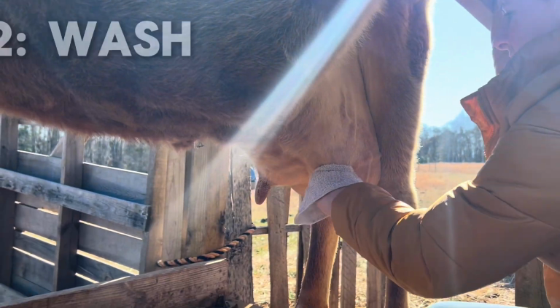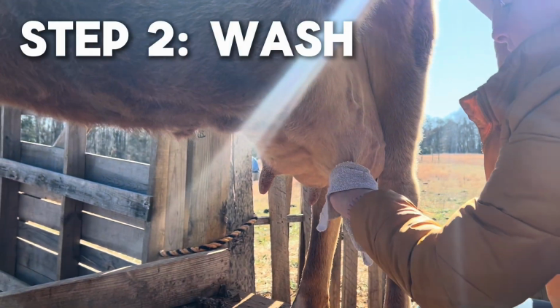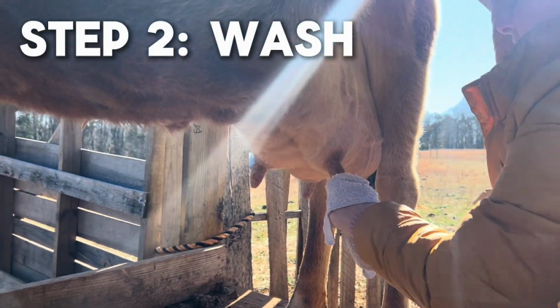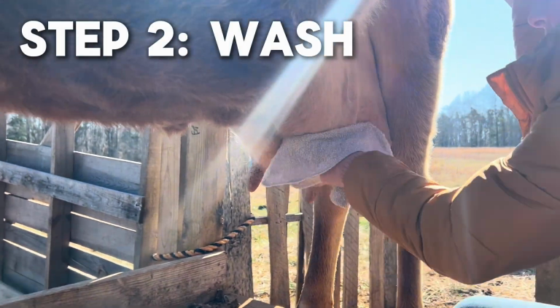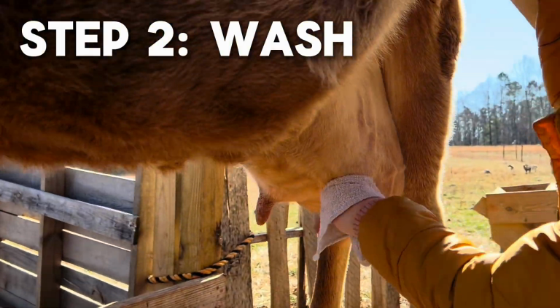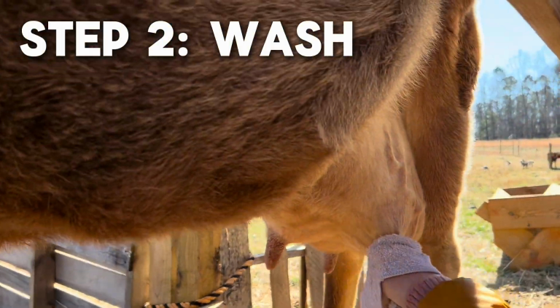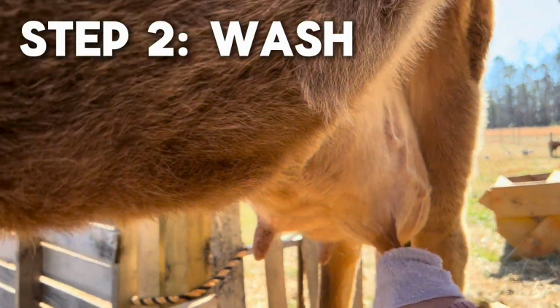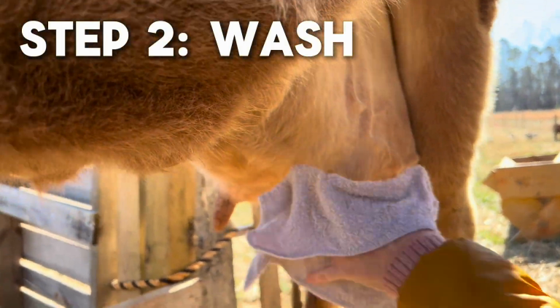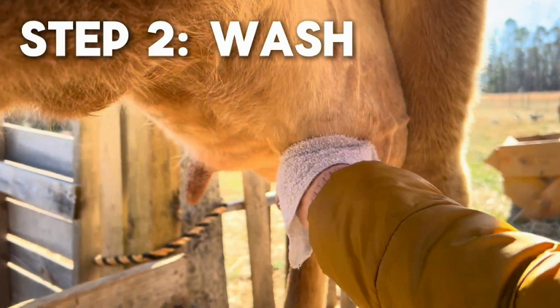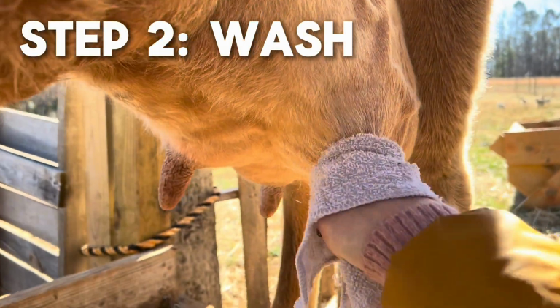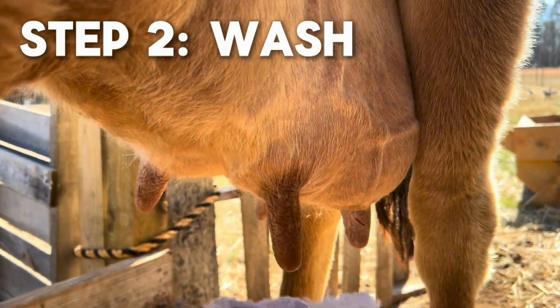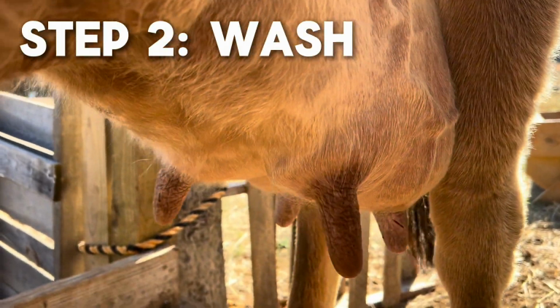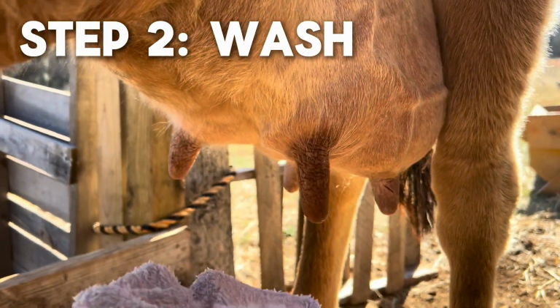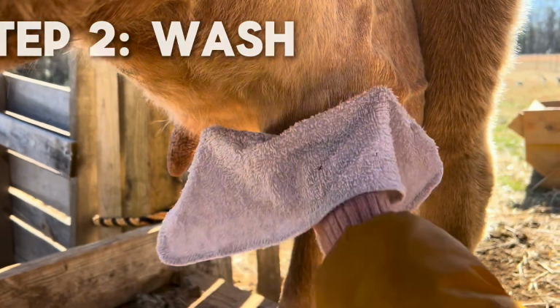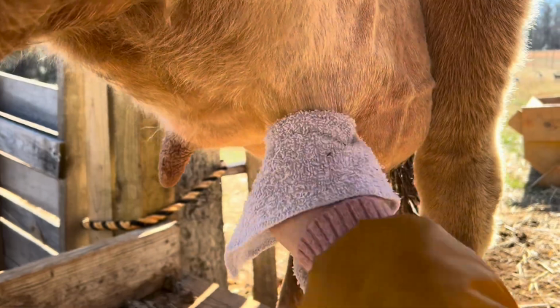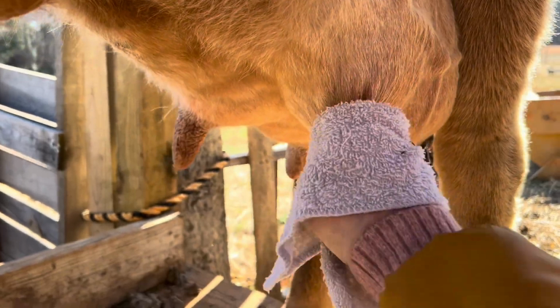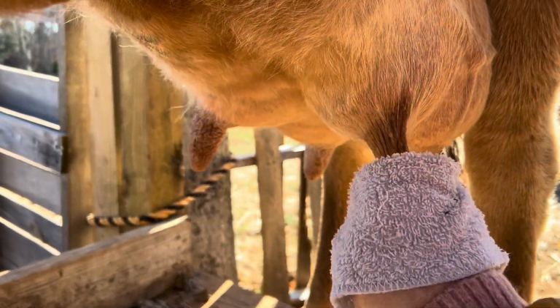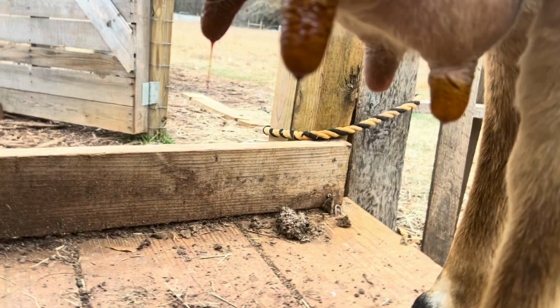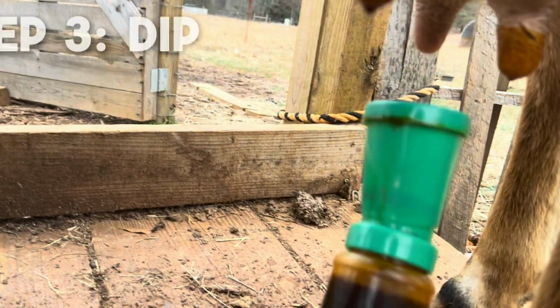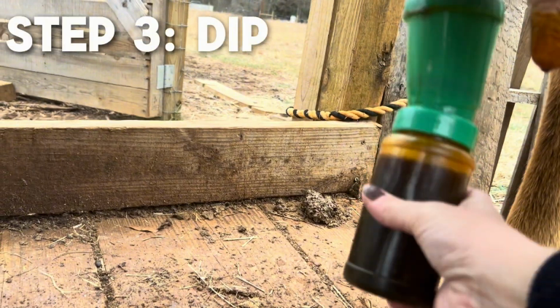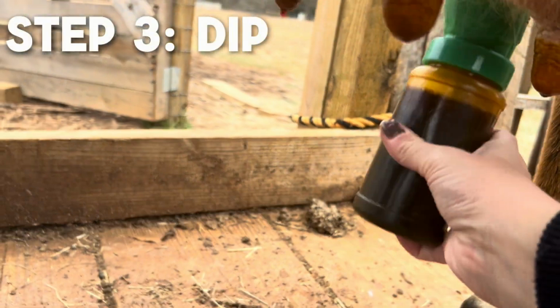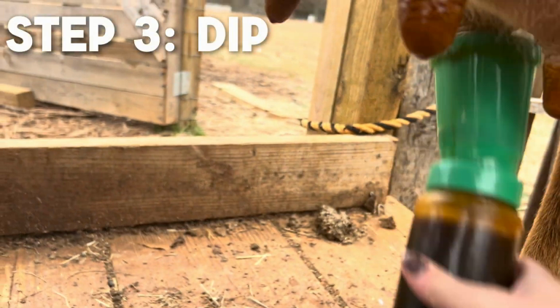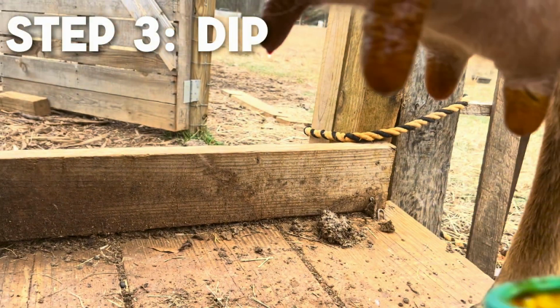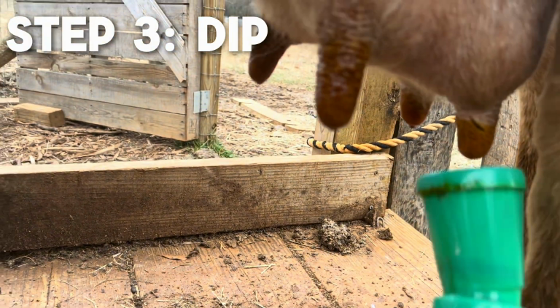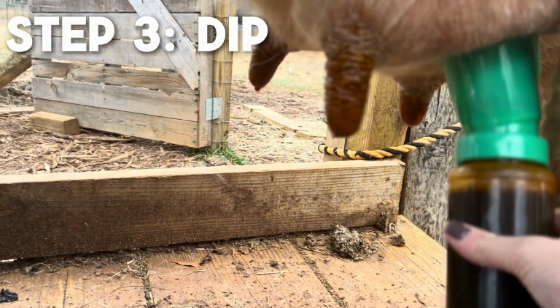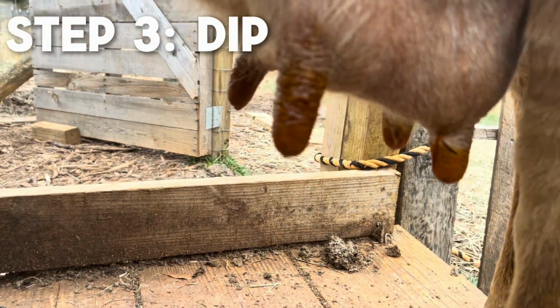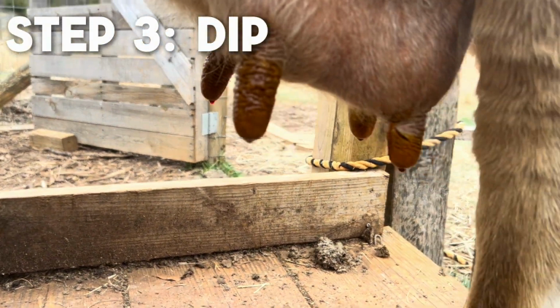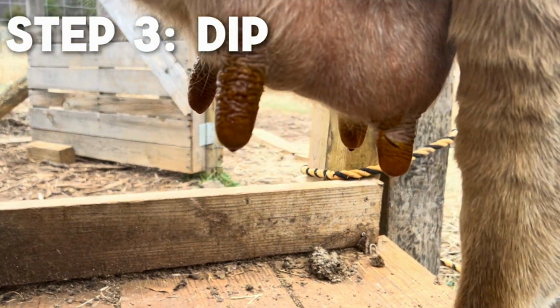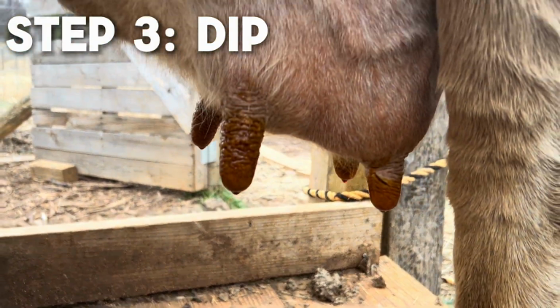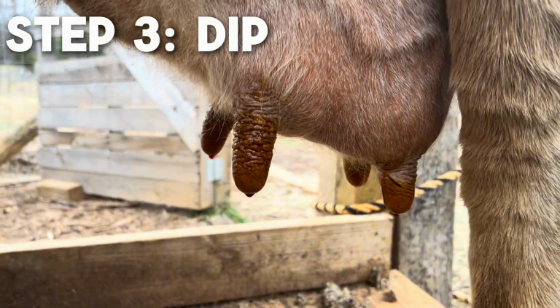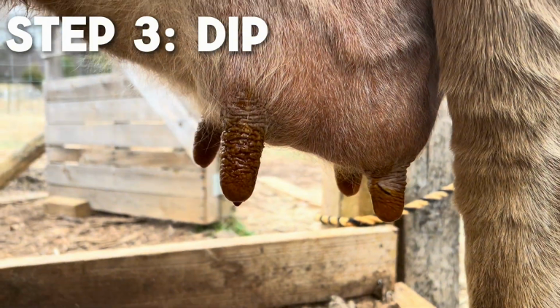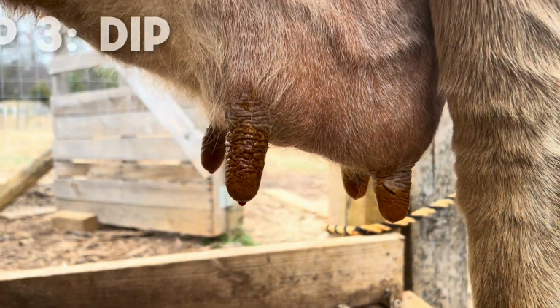Step two is going to be to wash her again with warm soapy water and clean rags. Then, using a good teat dip — in this case we're using a 0.5% iodine teat dip — we're going to dip each teat.